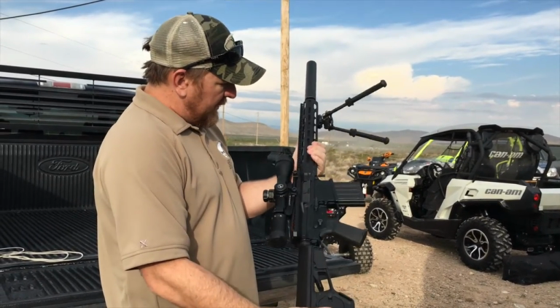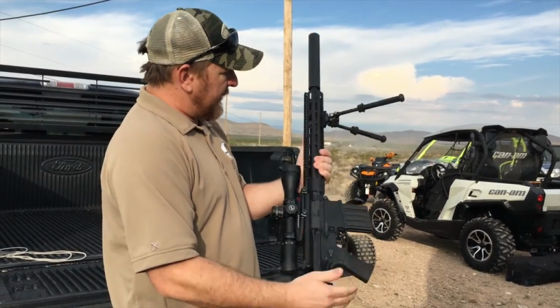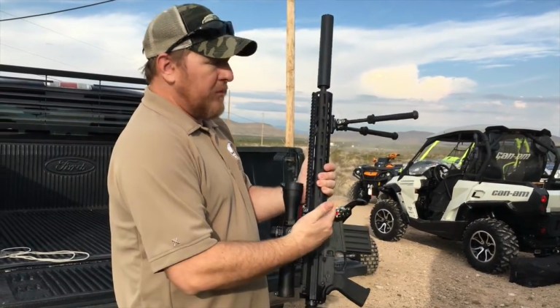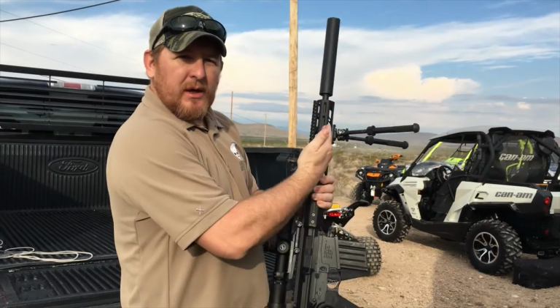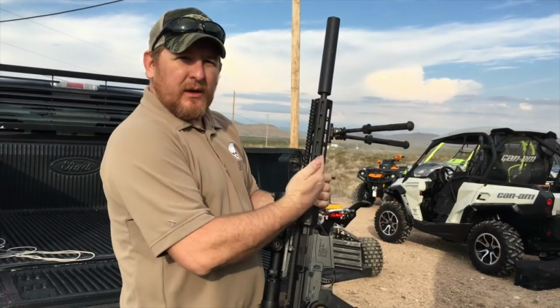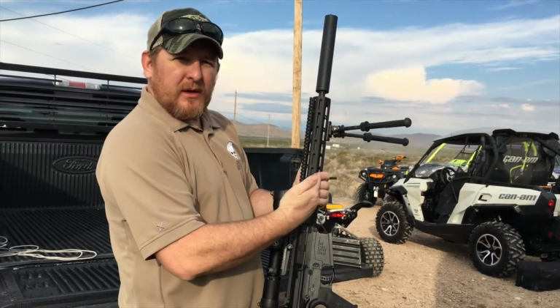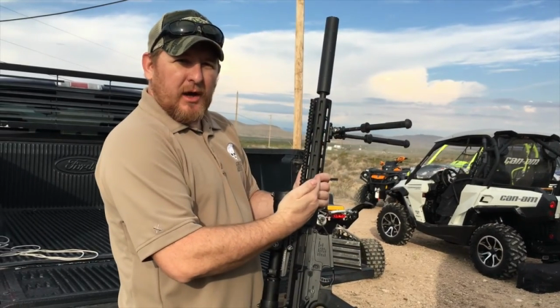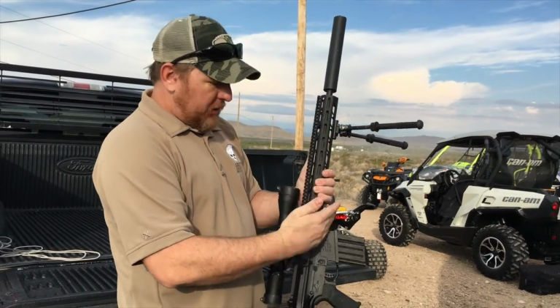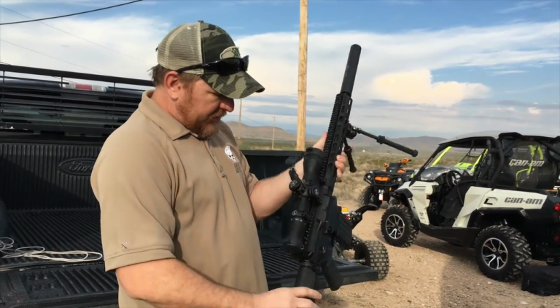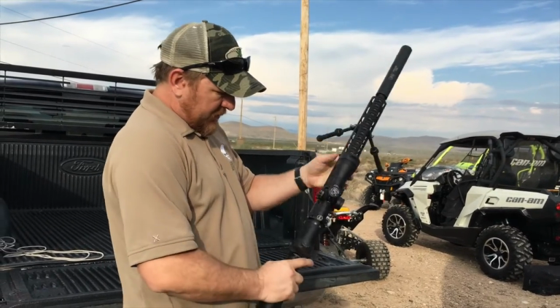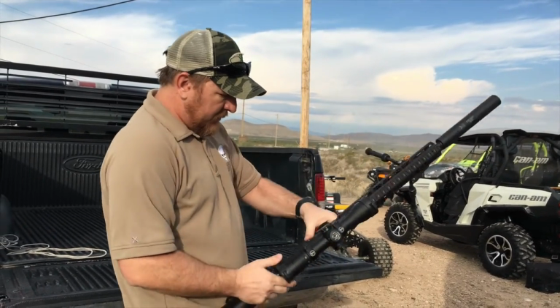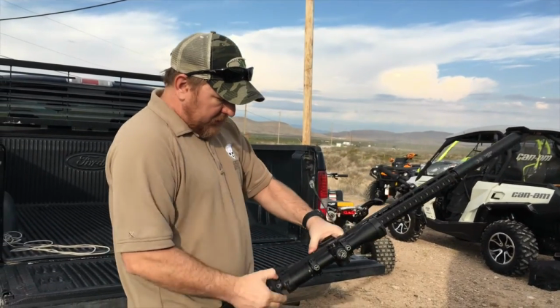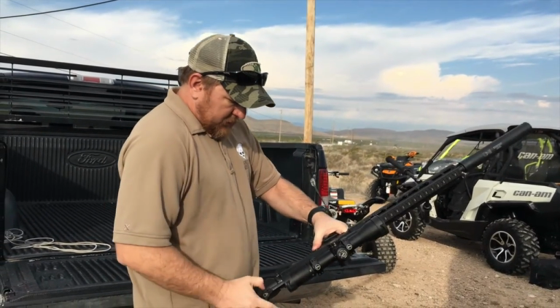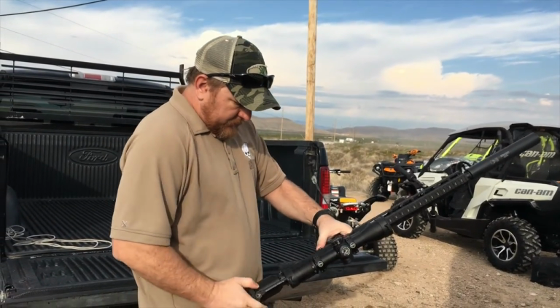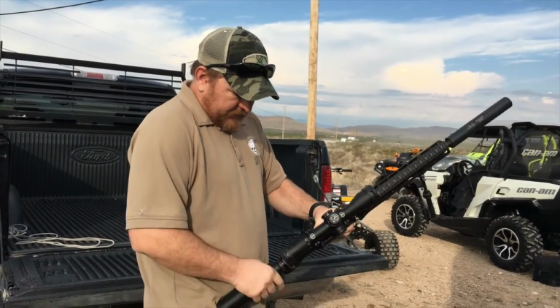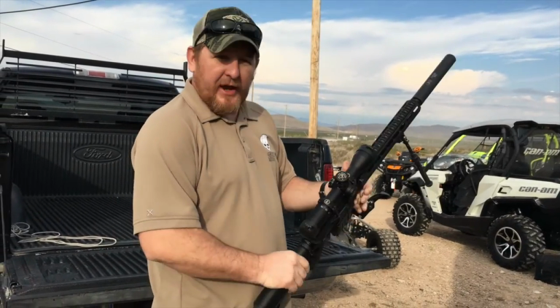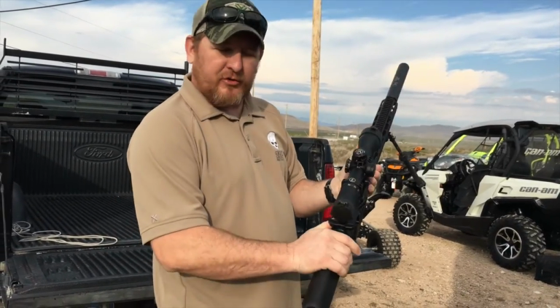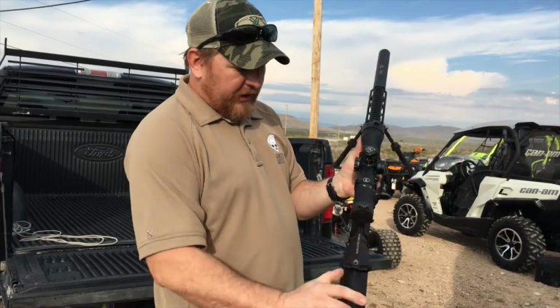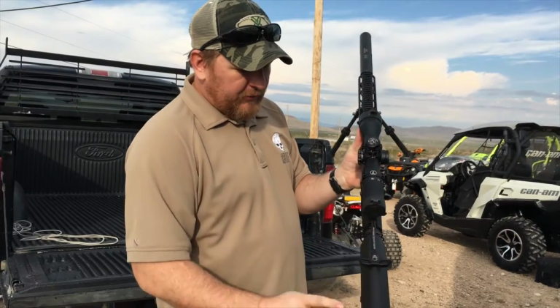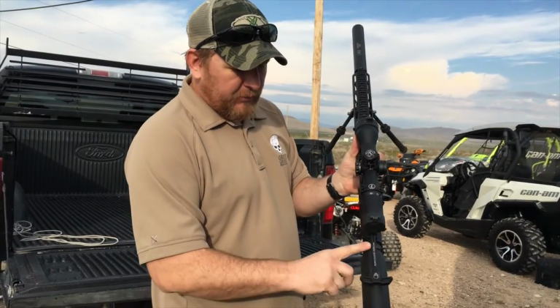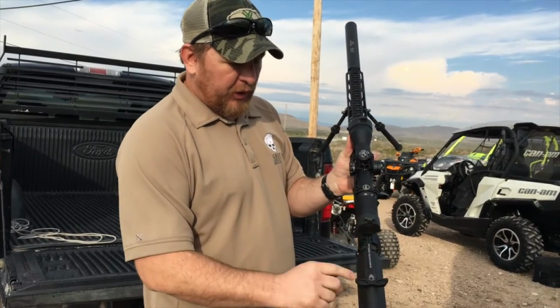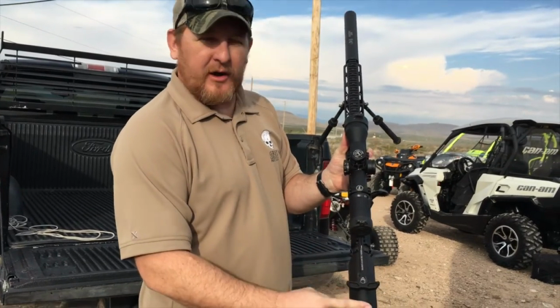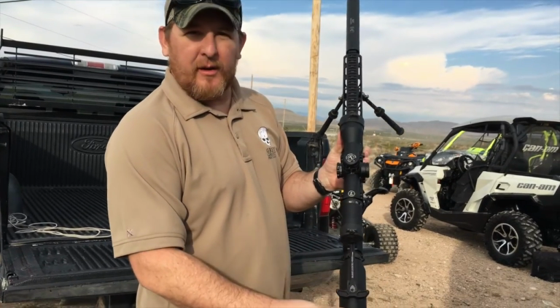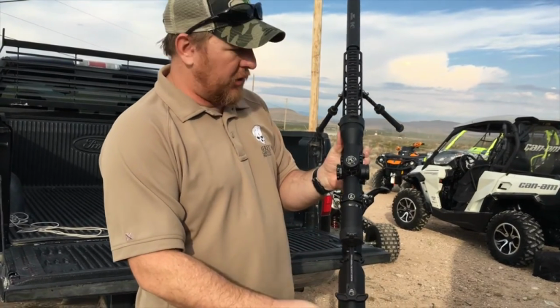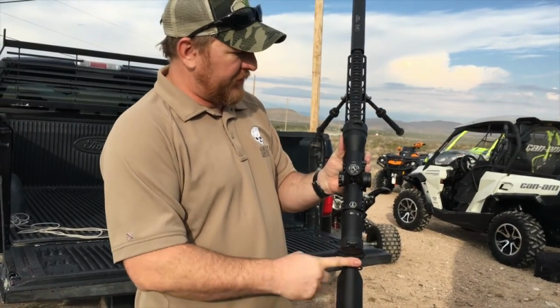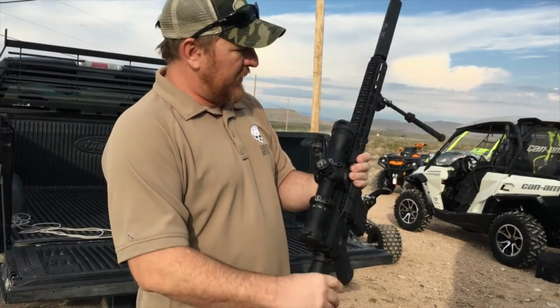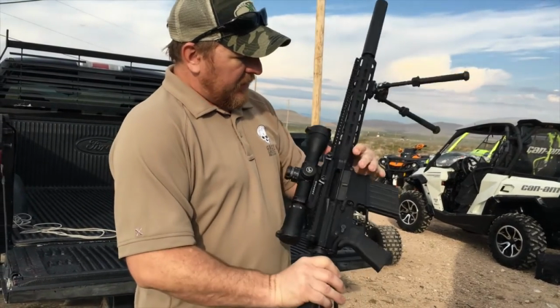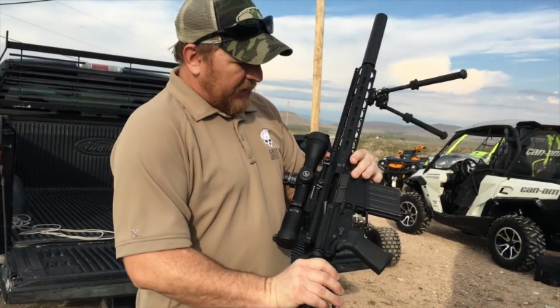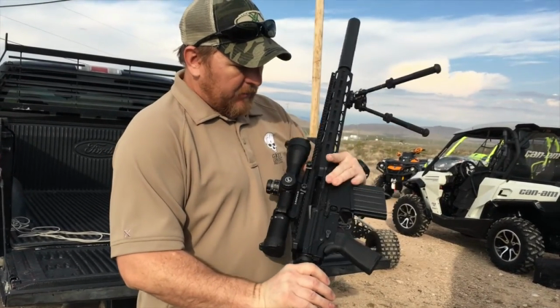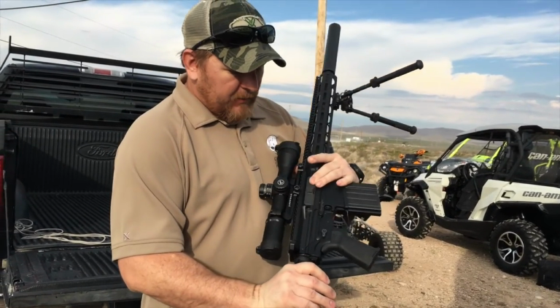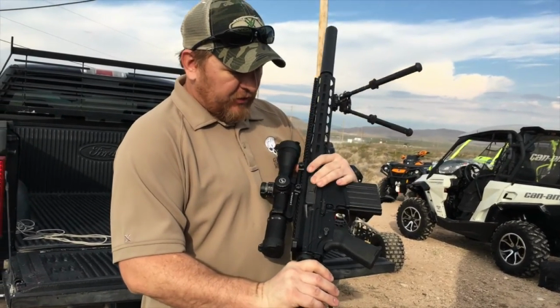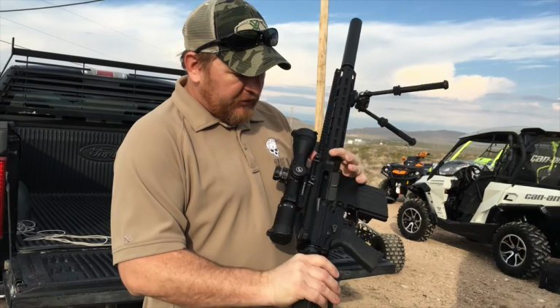It's got the M-Lock handguards, slide lock charging handle — proprietary Mega Arms — and ambidextrous features.